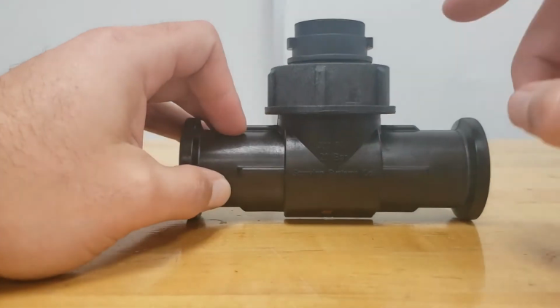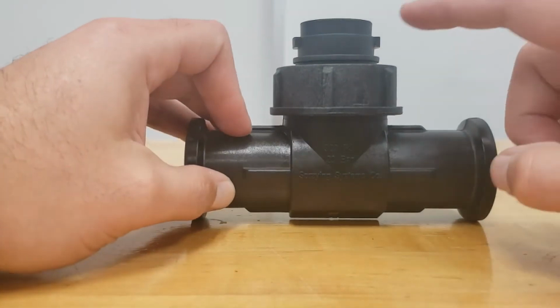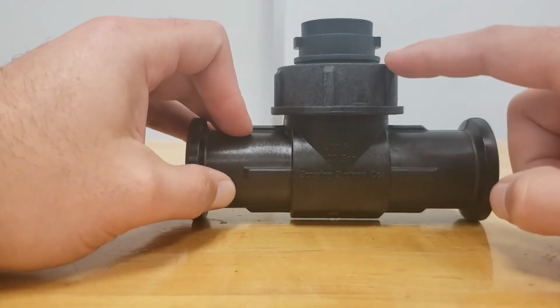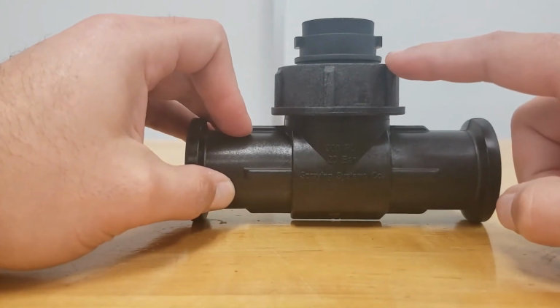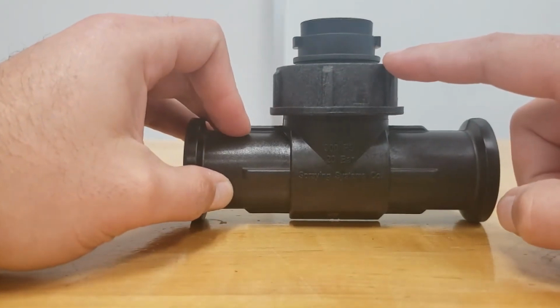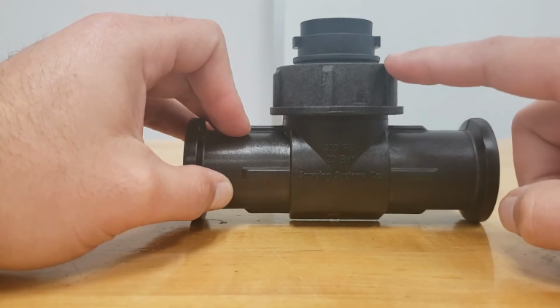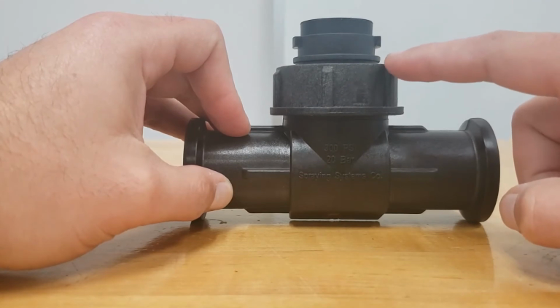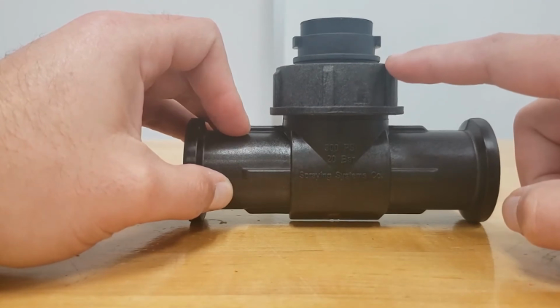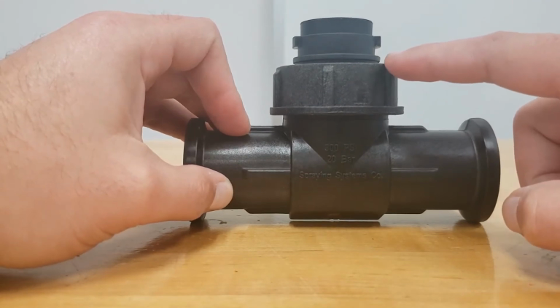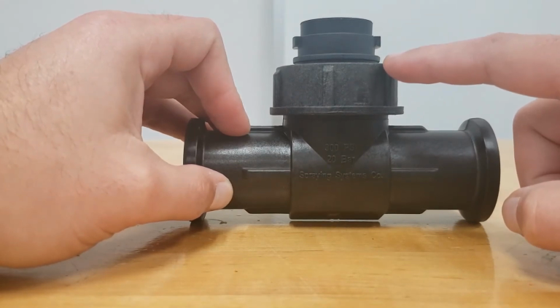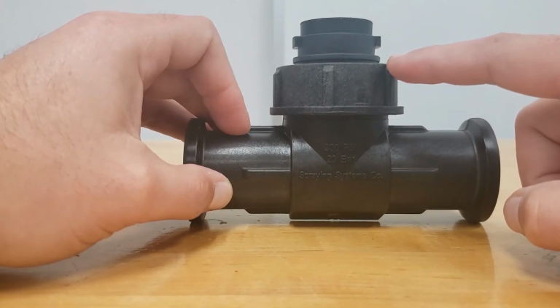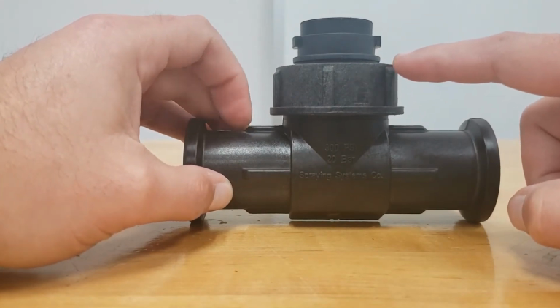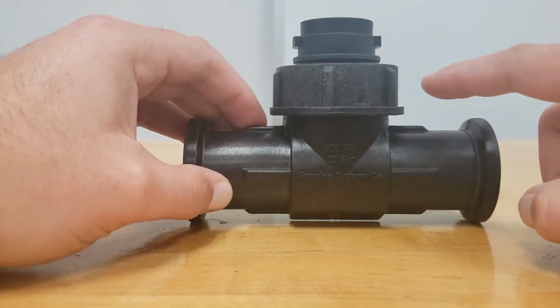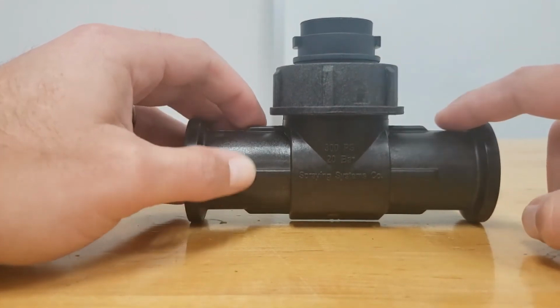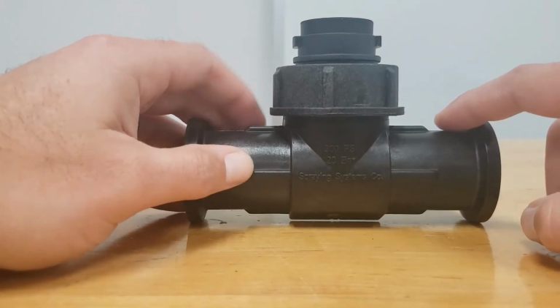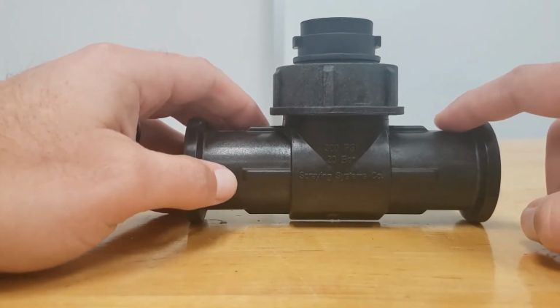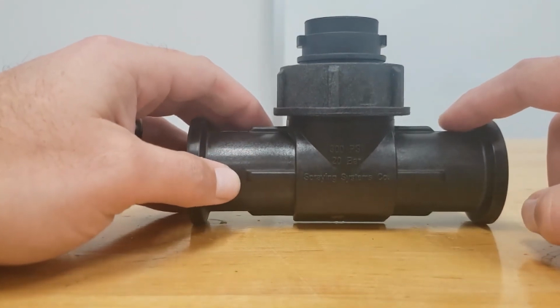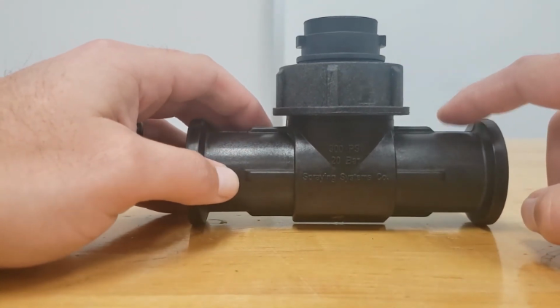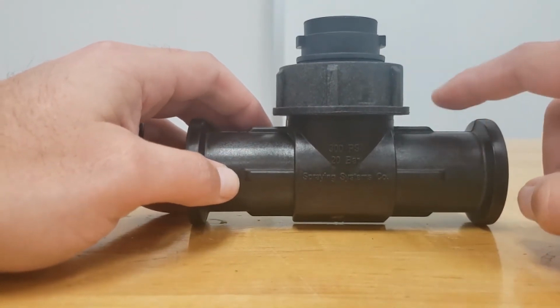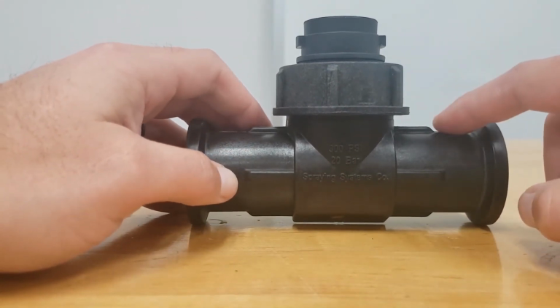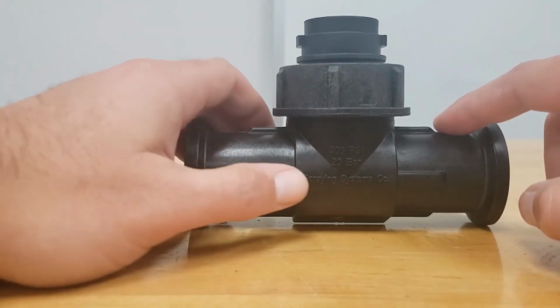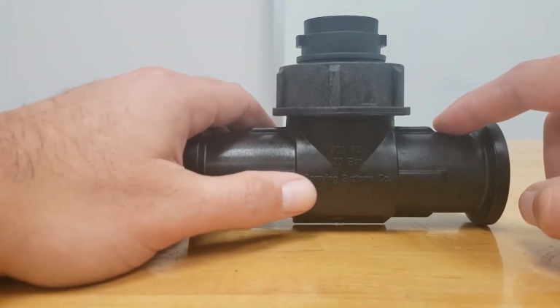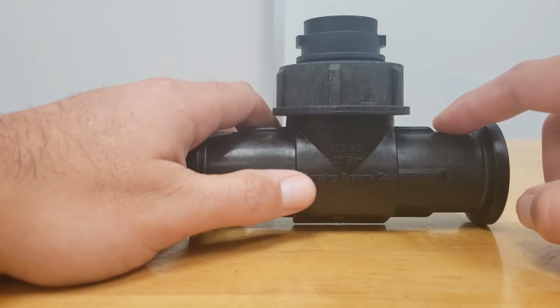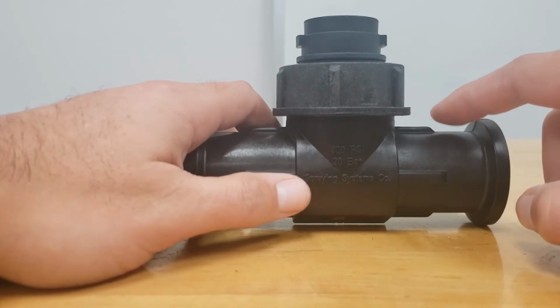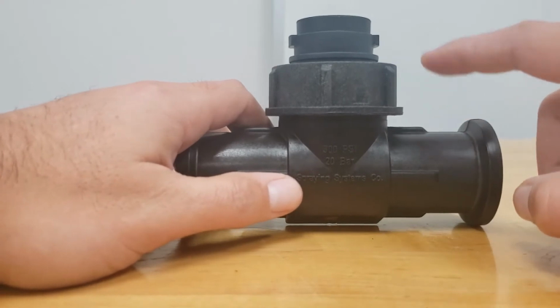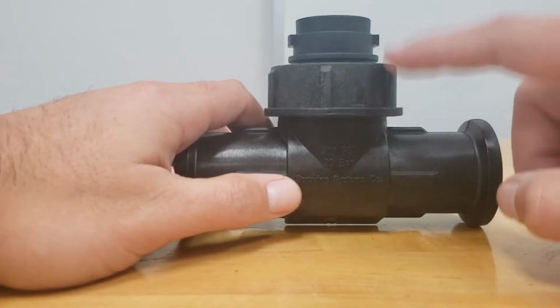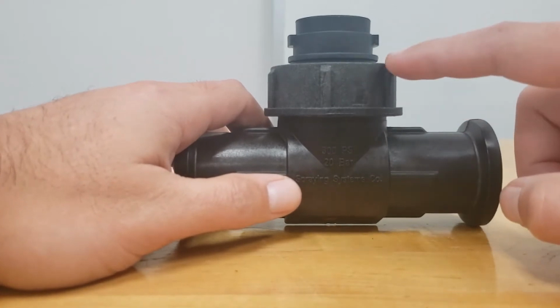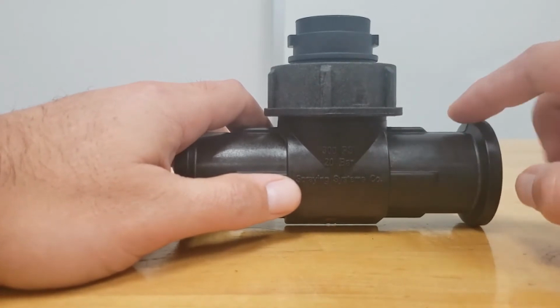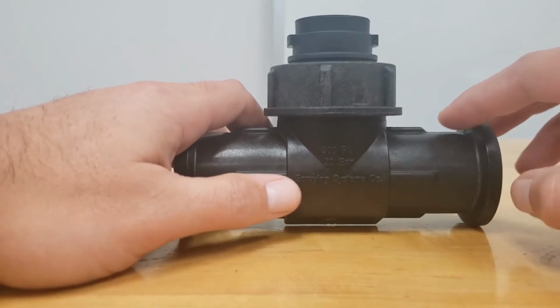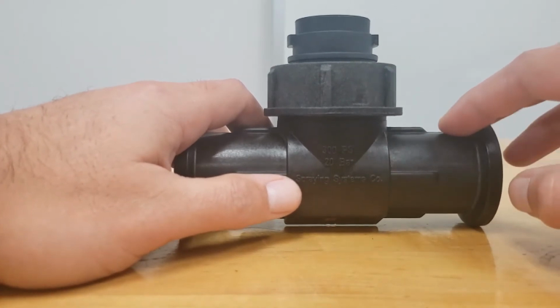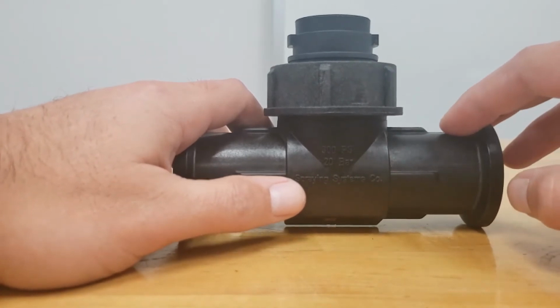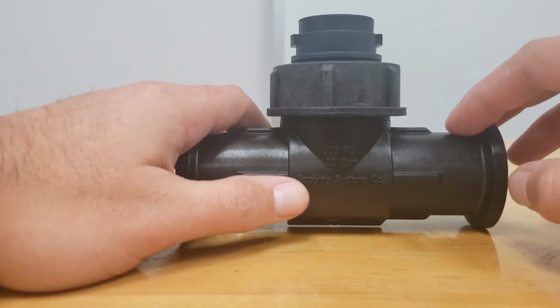The second step is removing the retaining nut that holds the insert into the body. A disclaimer here — this is going to be very tight from the factory.